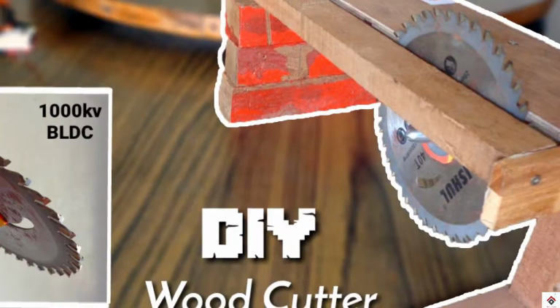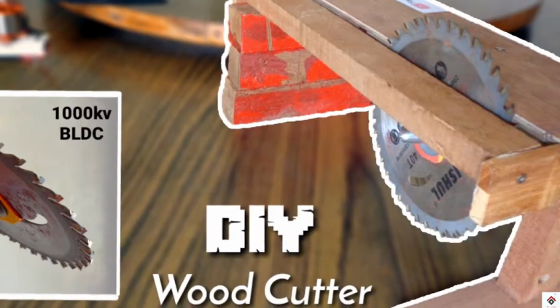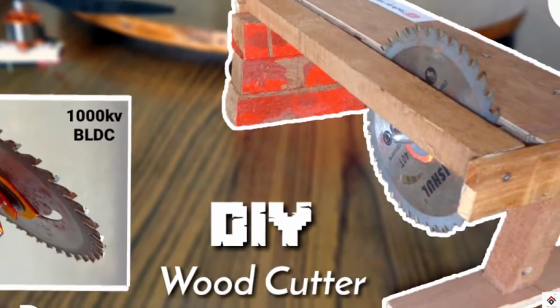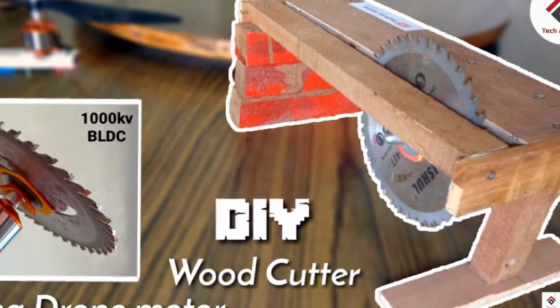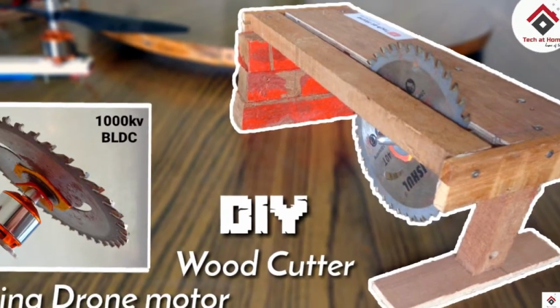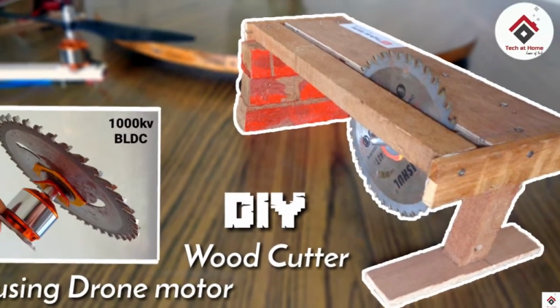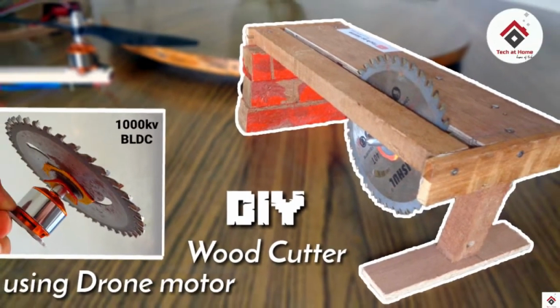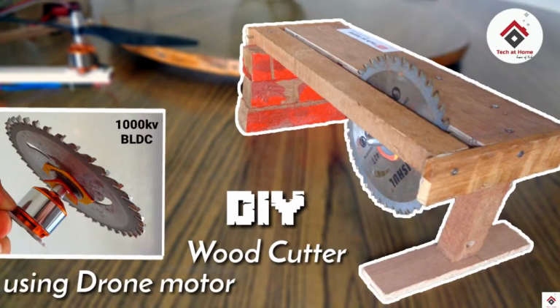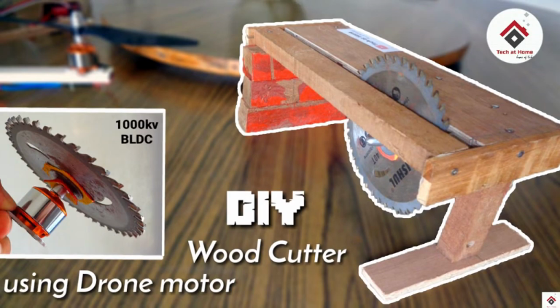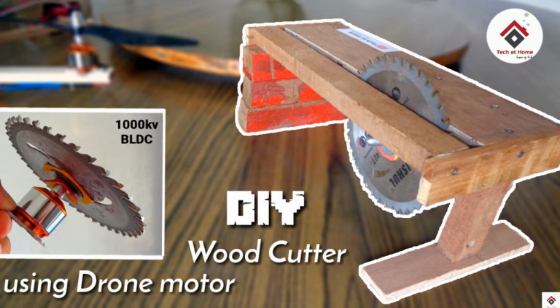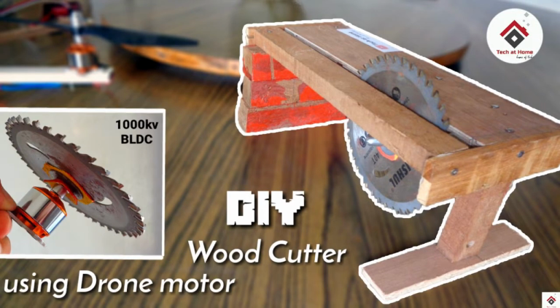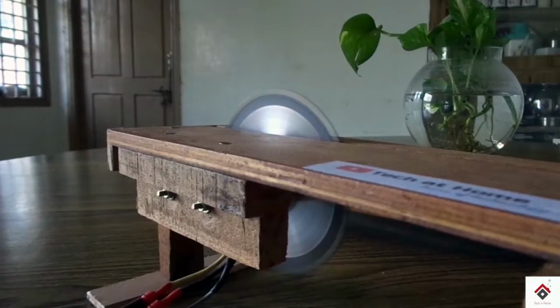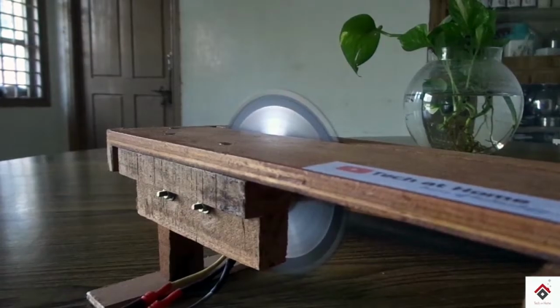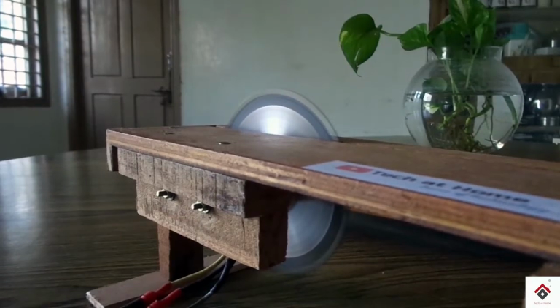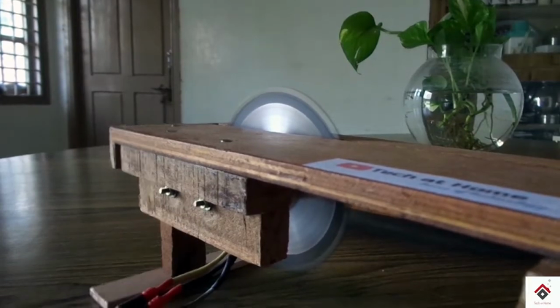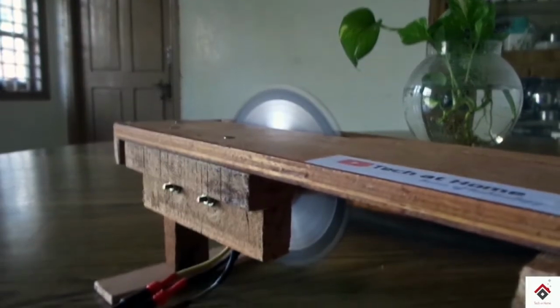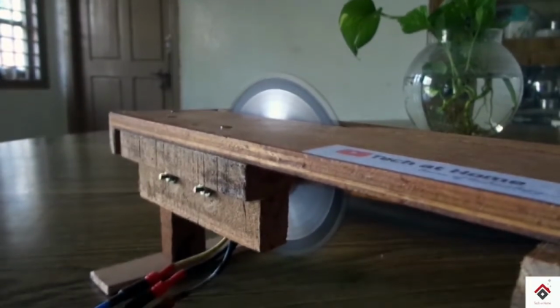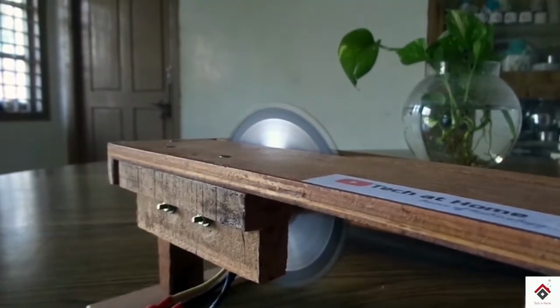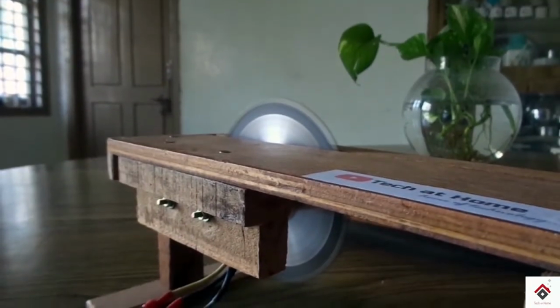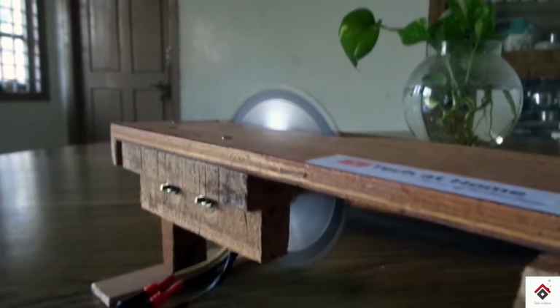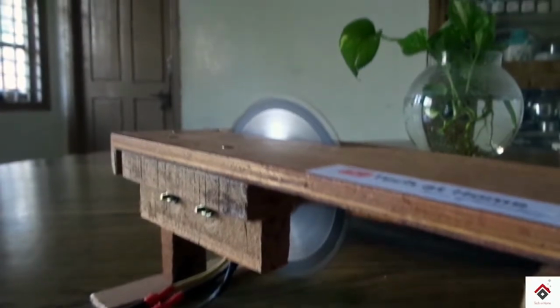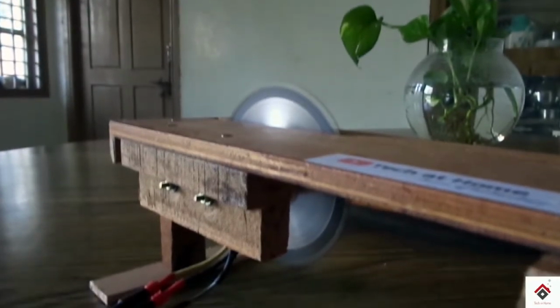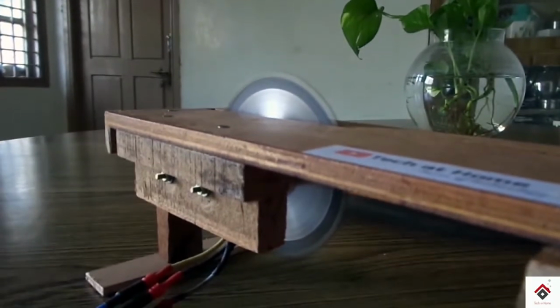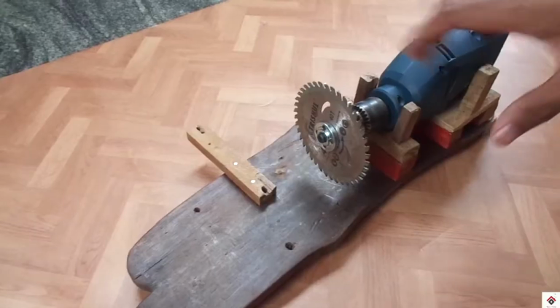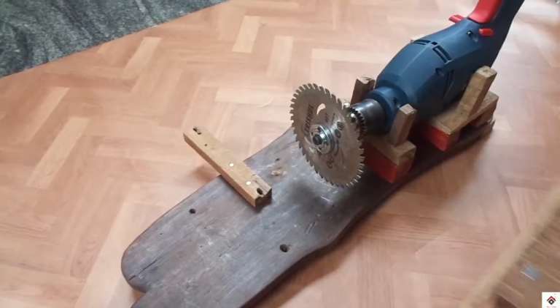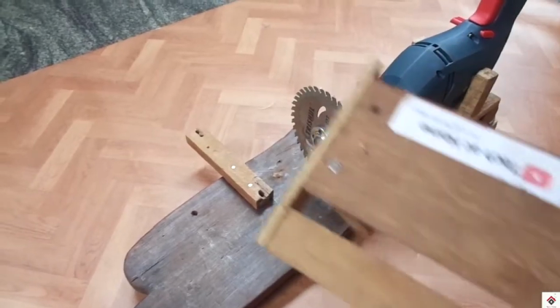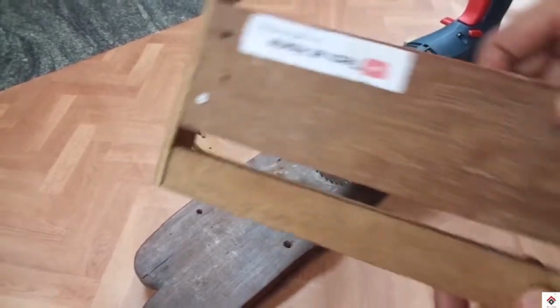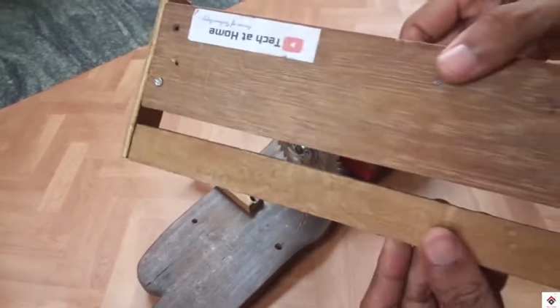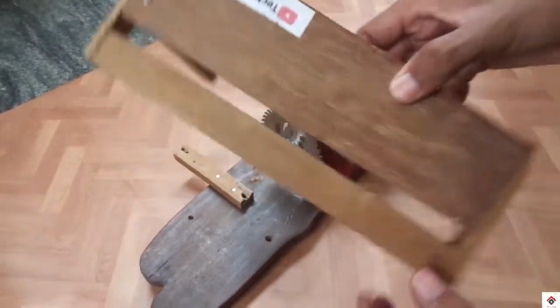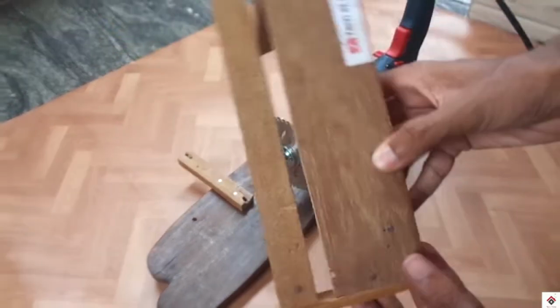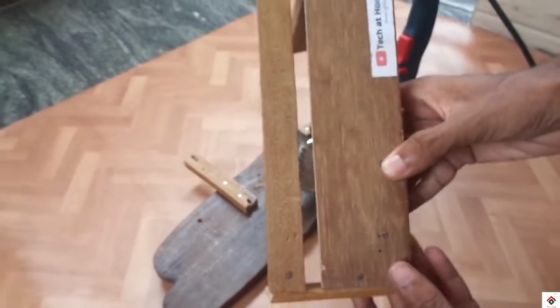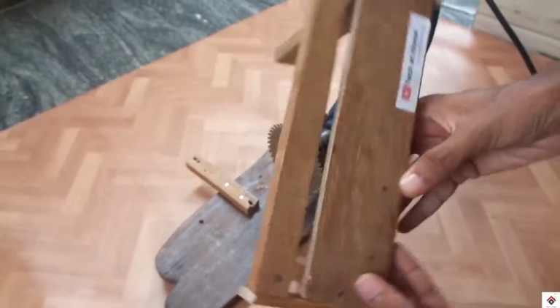This is the woodcutter I have made earlier using a drone brushless motor. If you want to check out that tutorial, it's available in the info button for this video. I'm making use of the same frame for covering the blade.